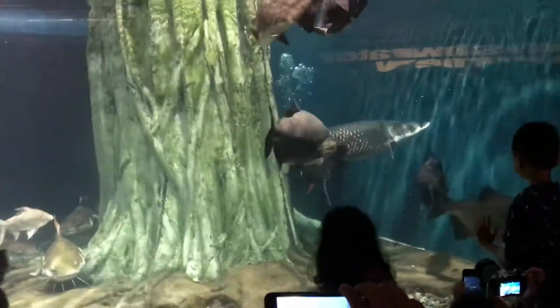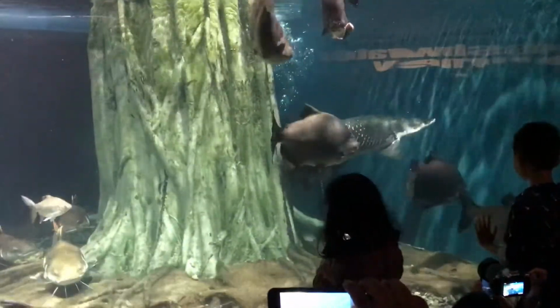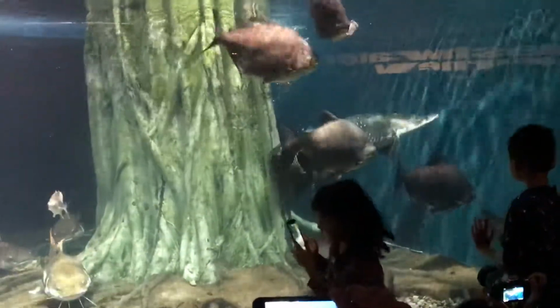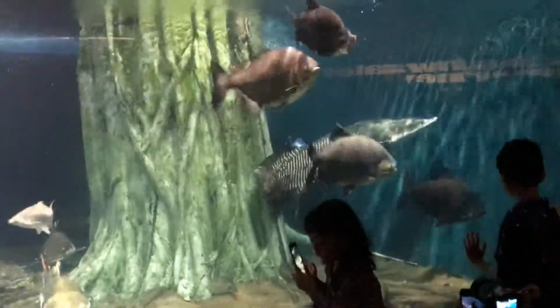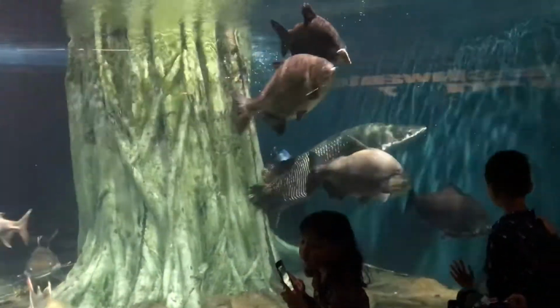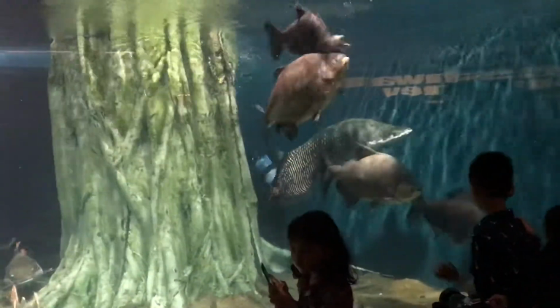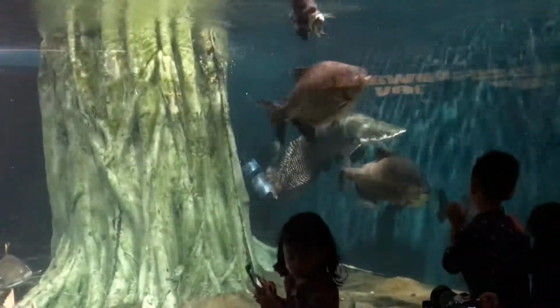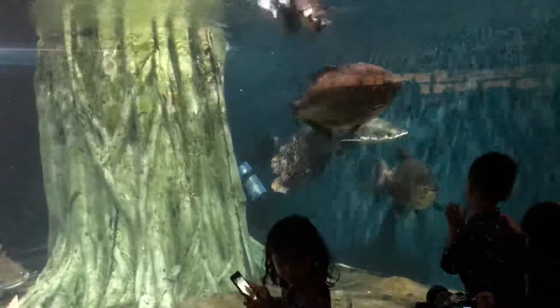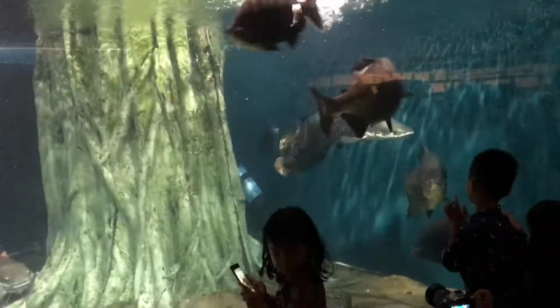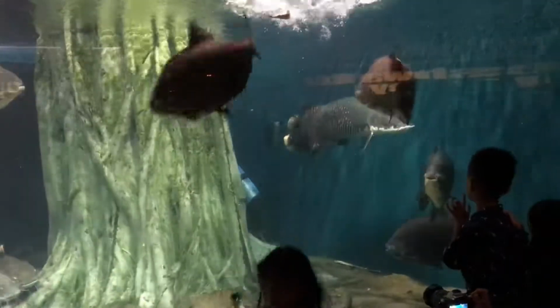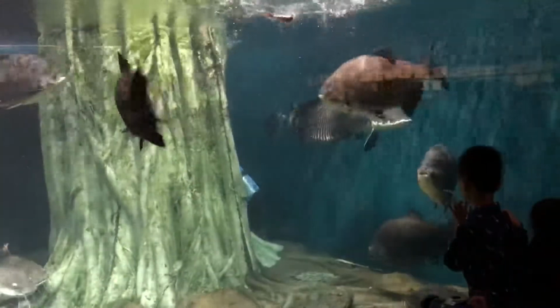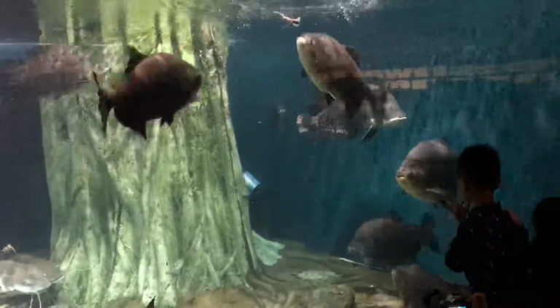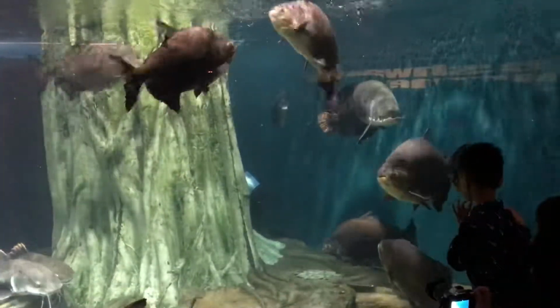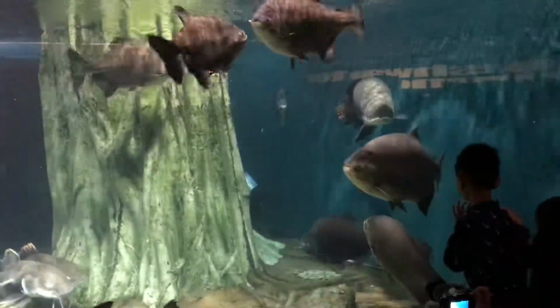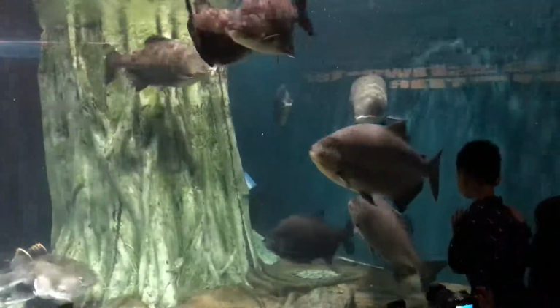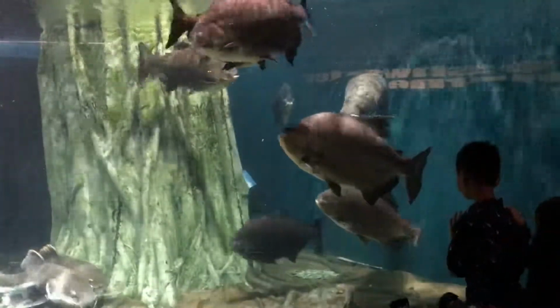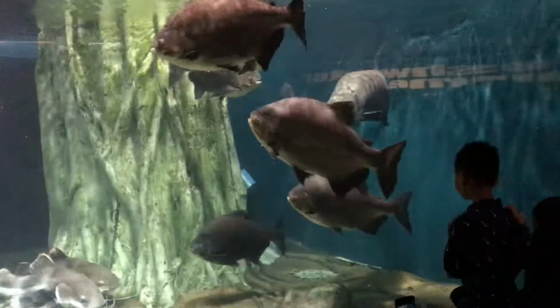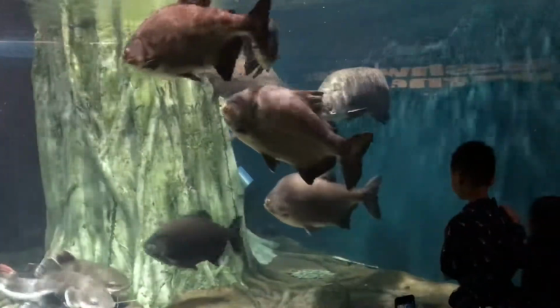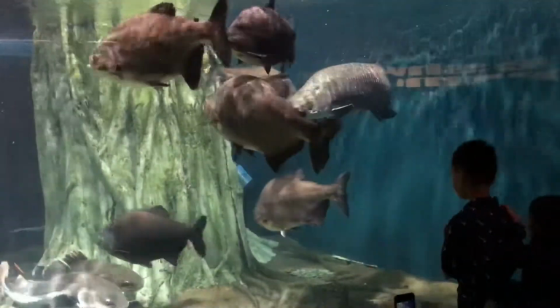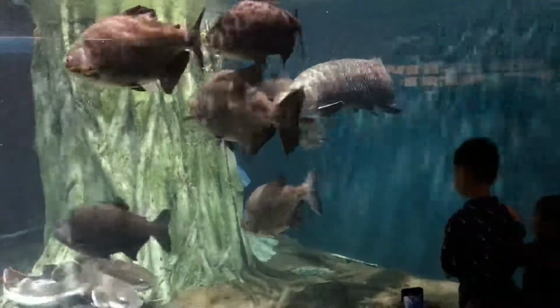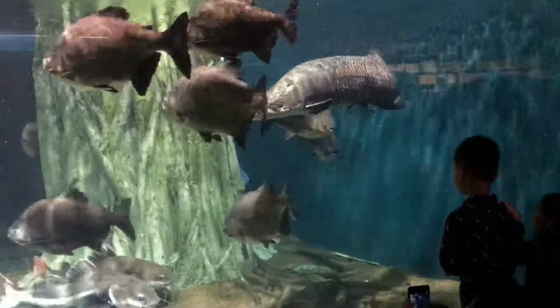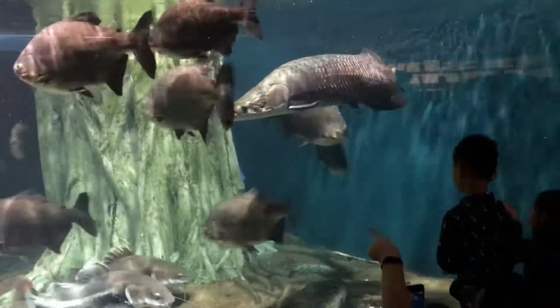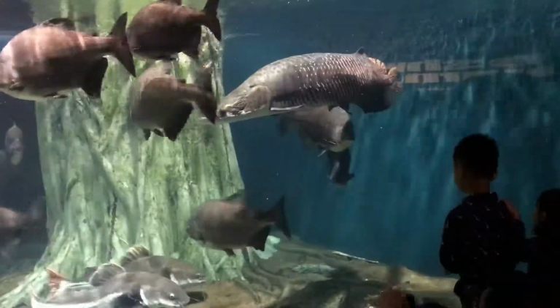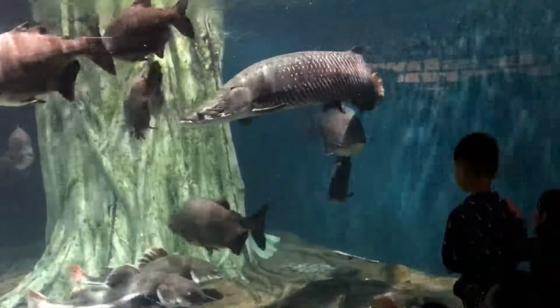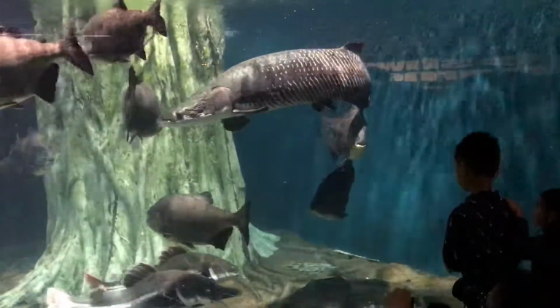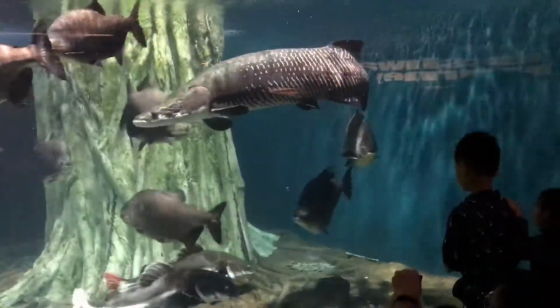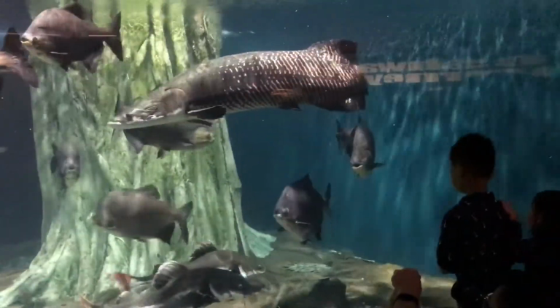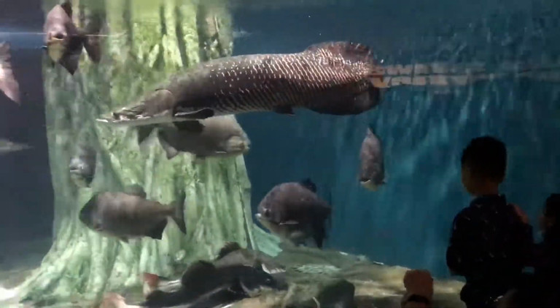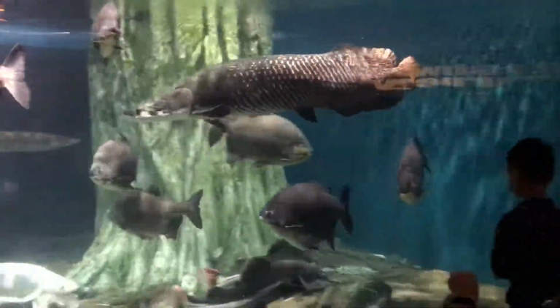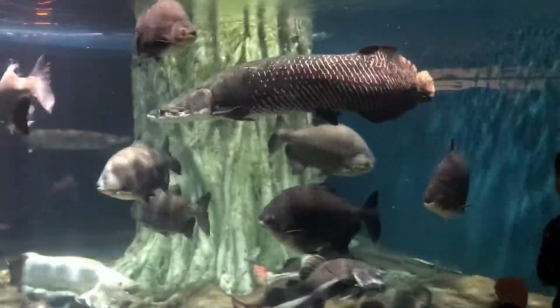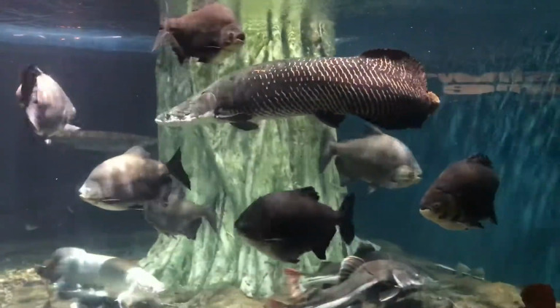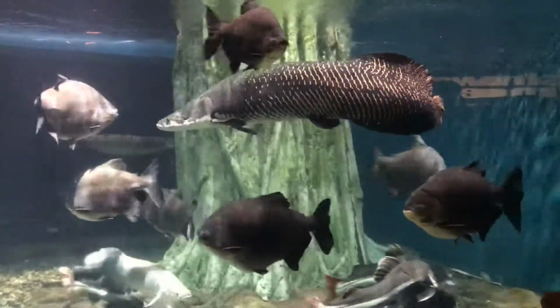Also in this tank we have one of the large freshwater fish in the world. That is our Siamese Giant Carp.